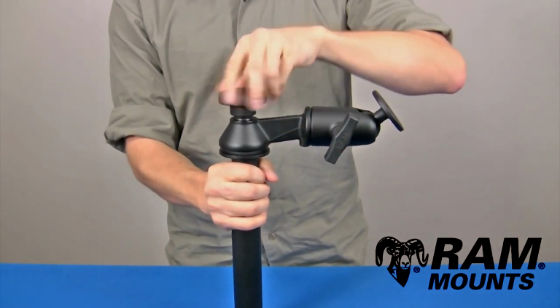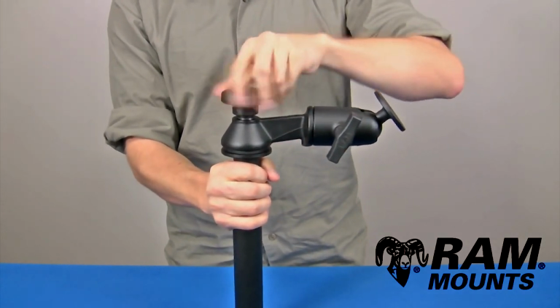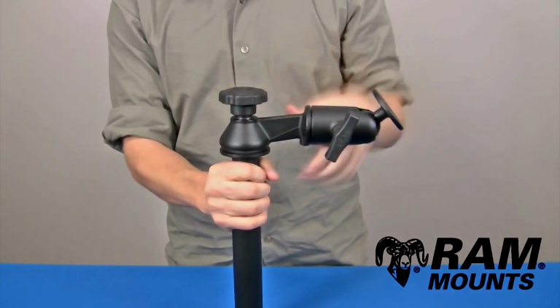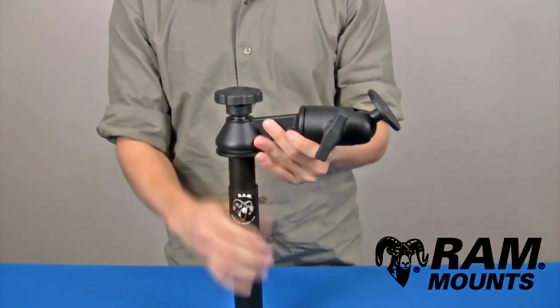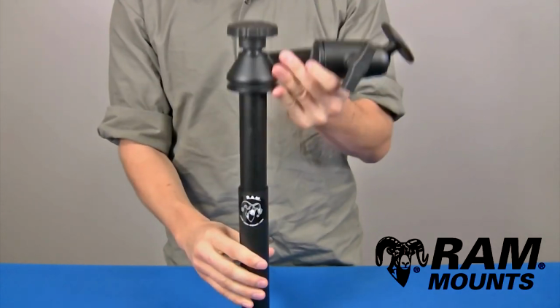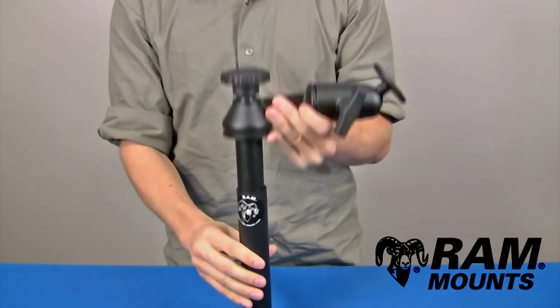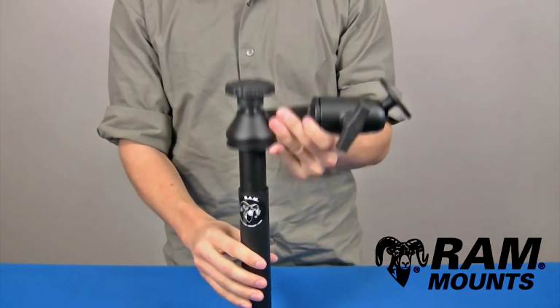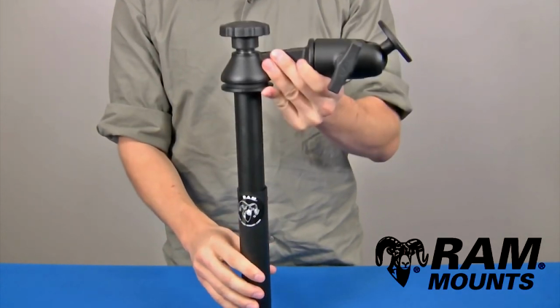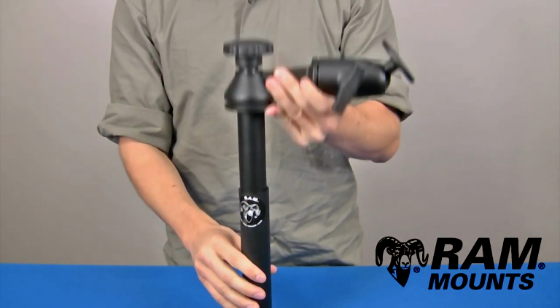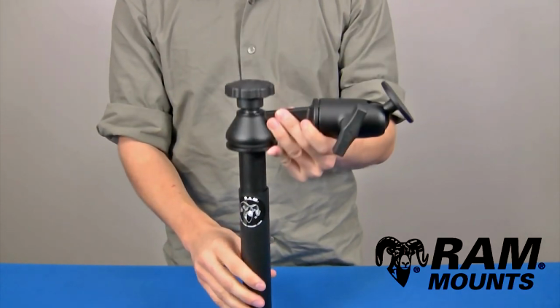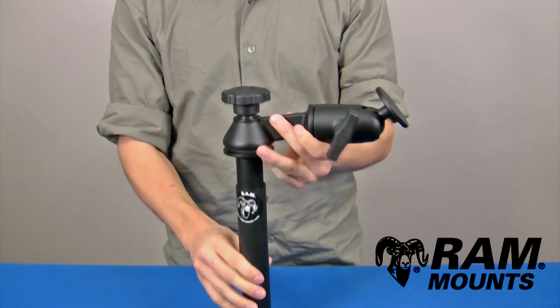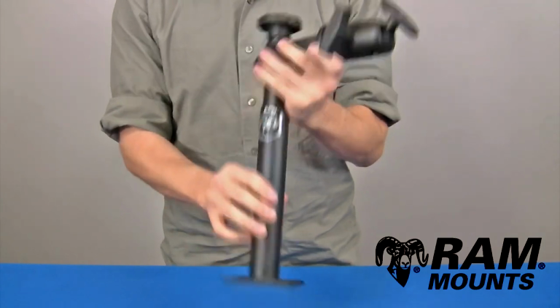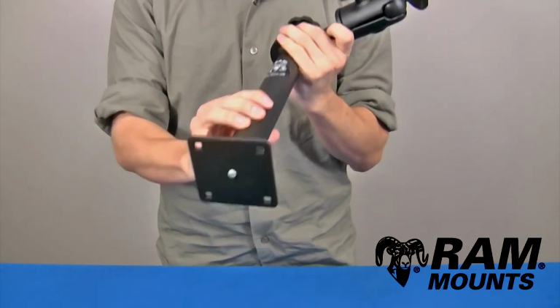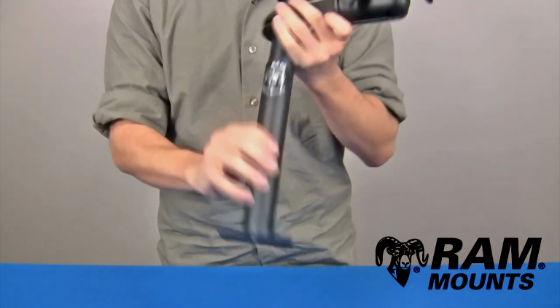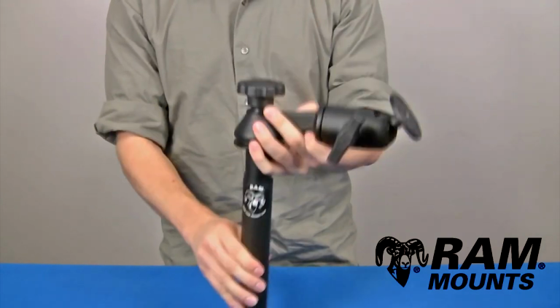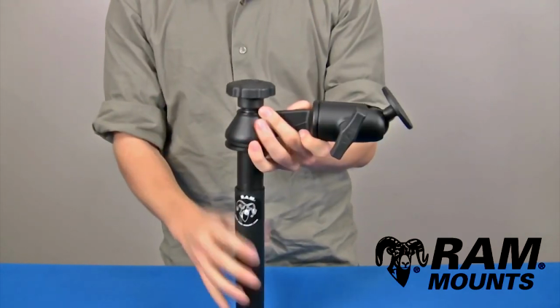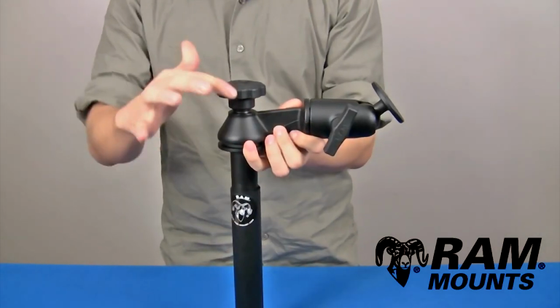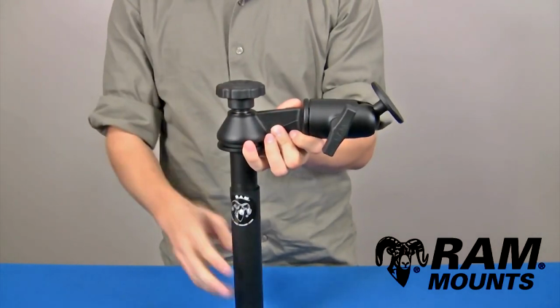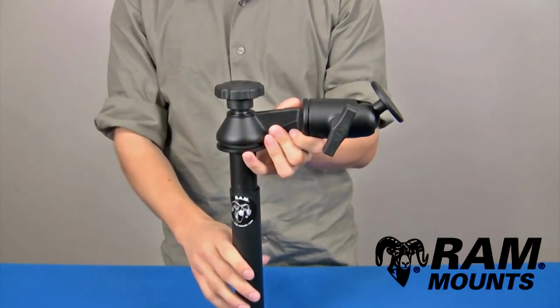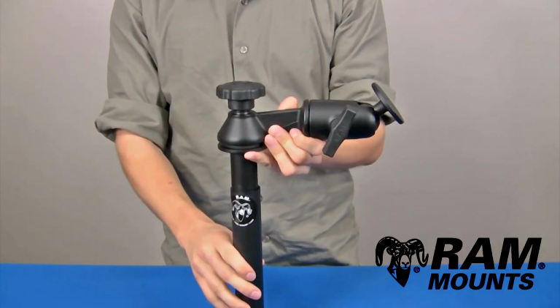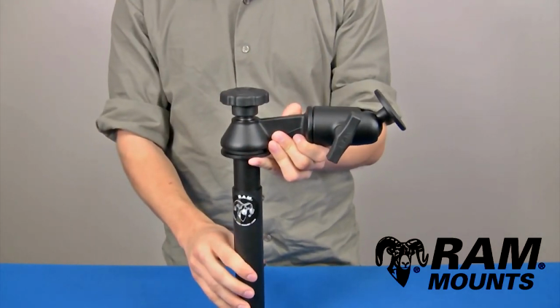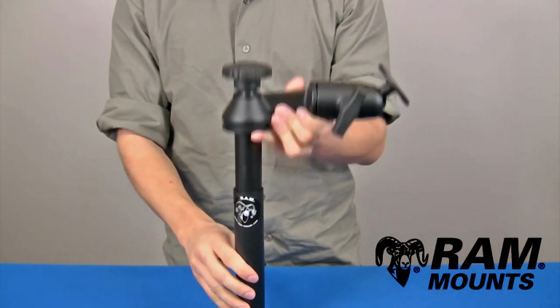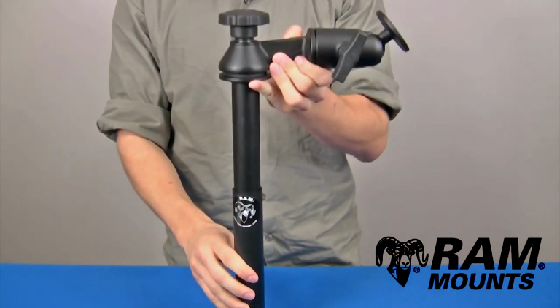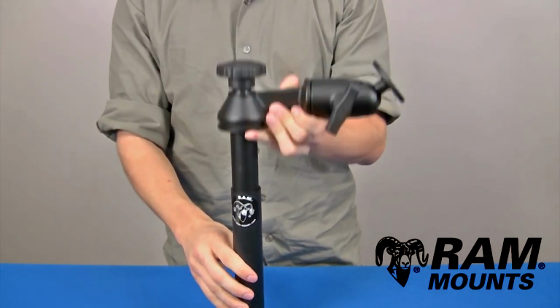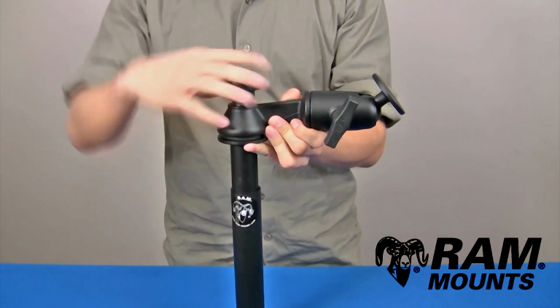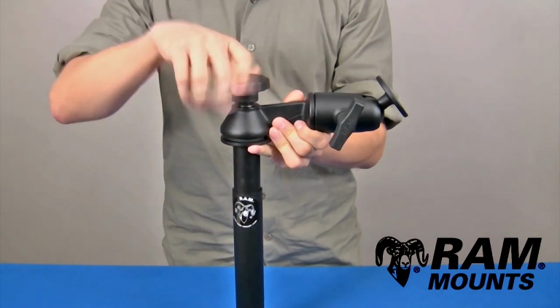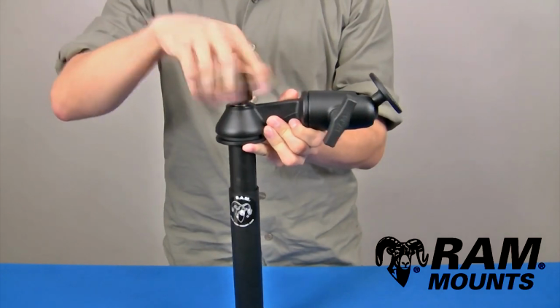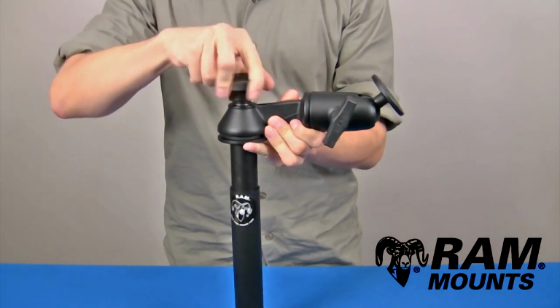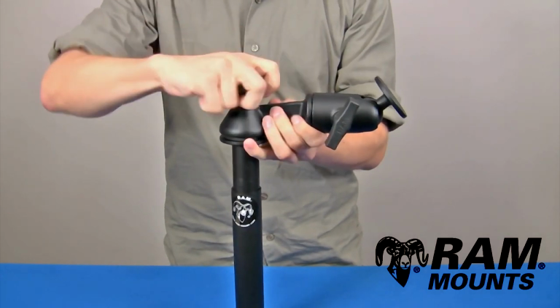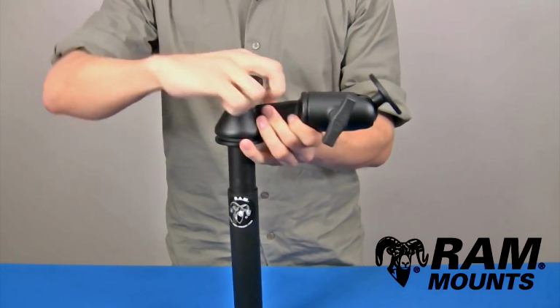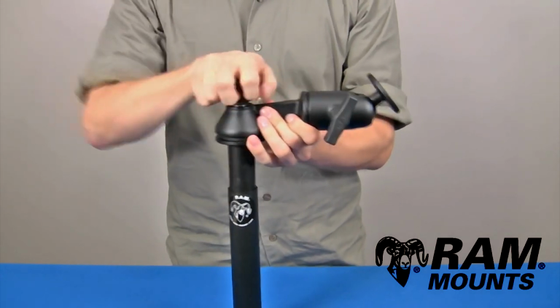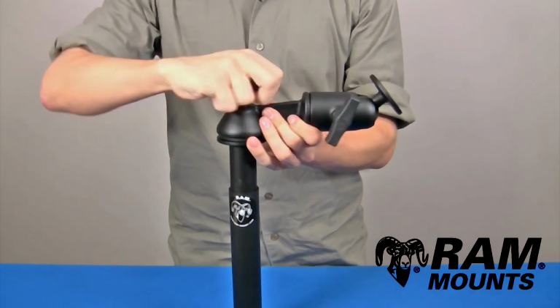By loosening the knob you can adjust the height range. You have a full height range from the bottom plate to the top swing arm section of 11 to 17 inches, and you tighten the knob down to secure that height position.